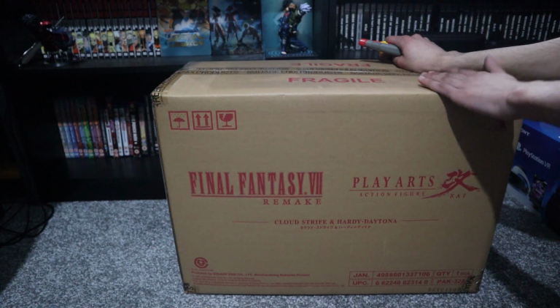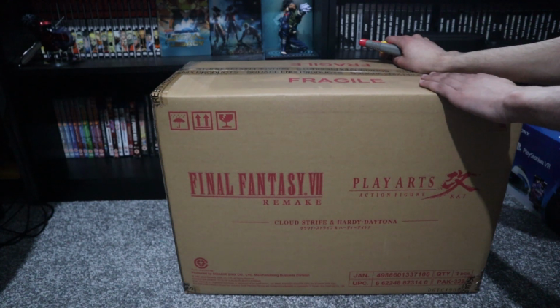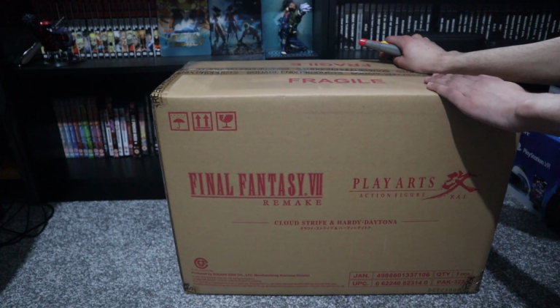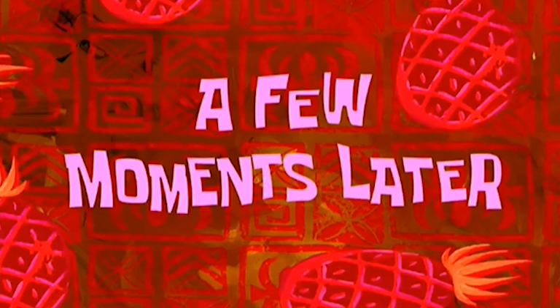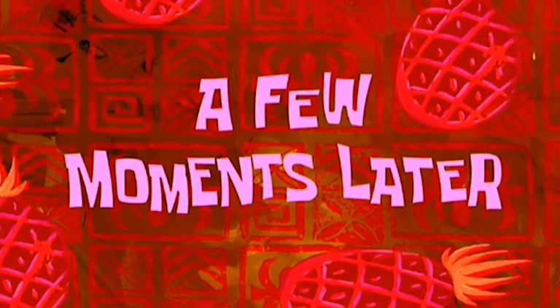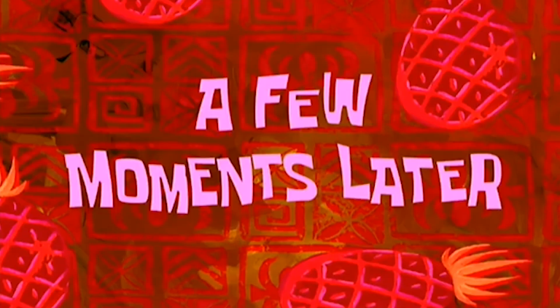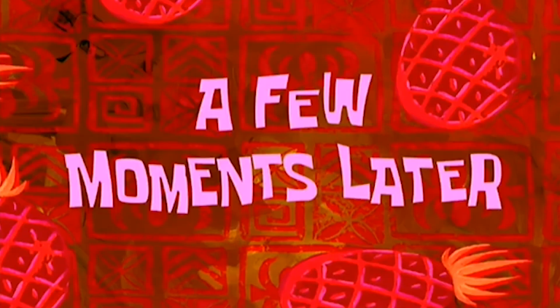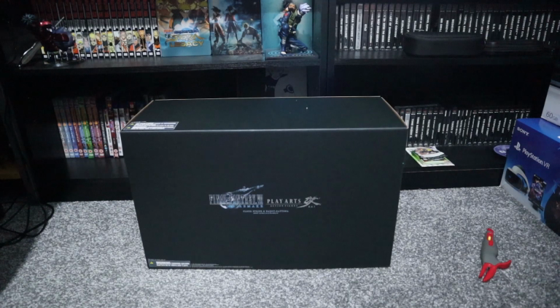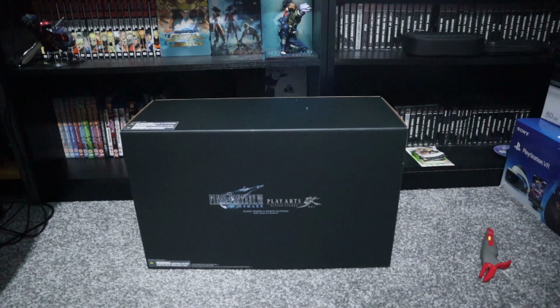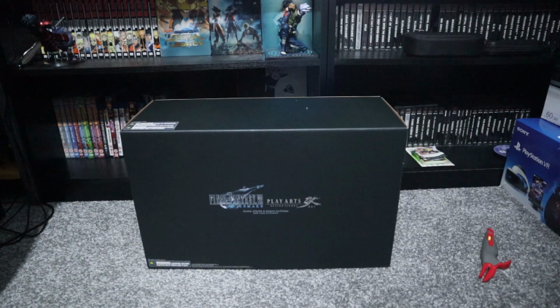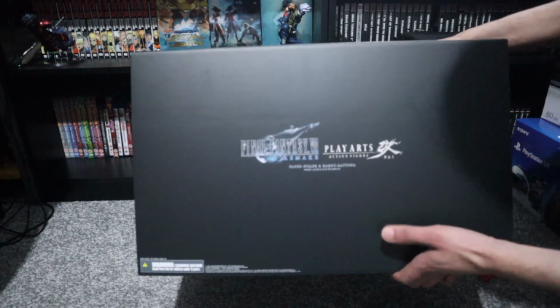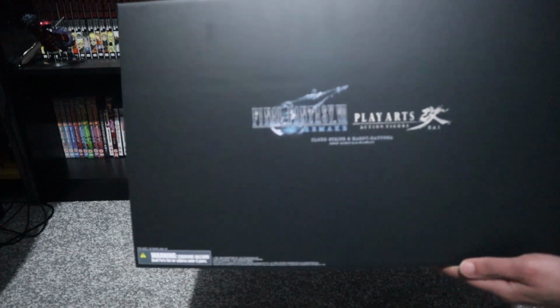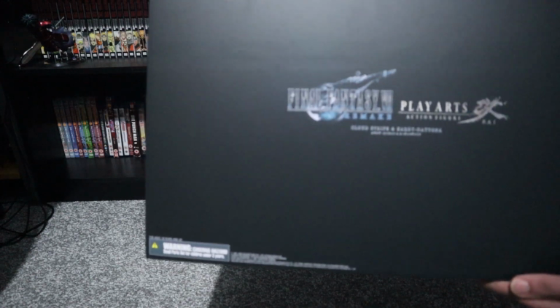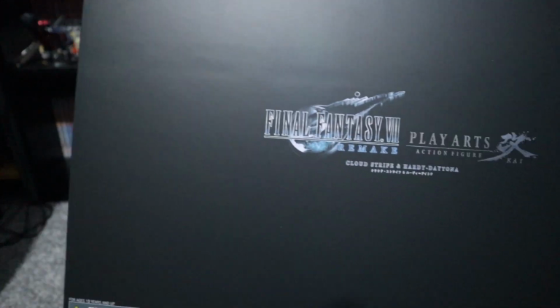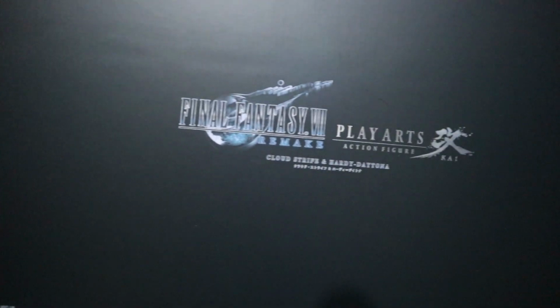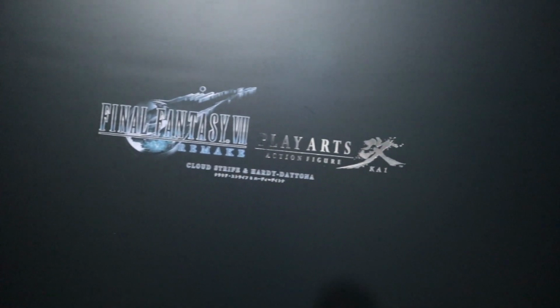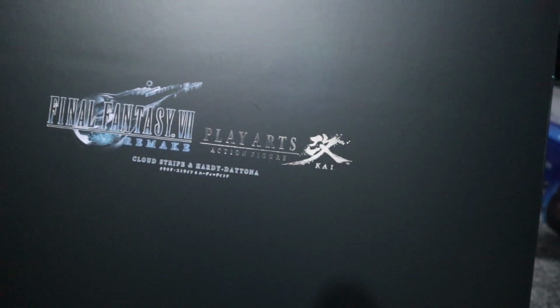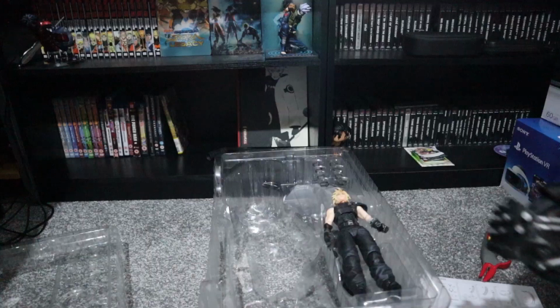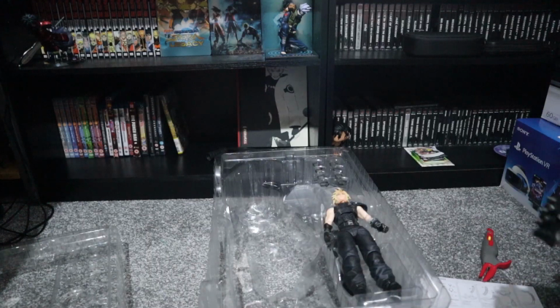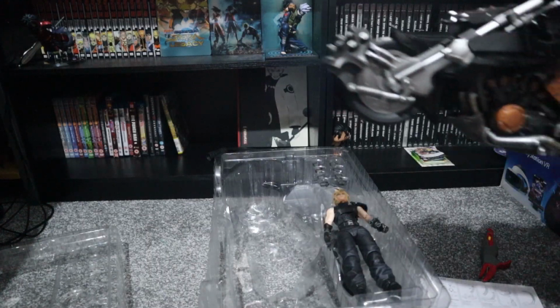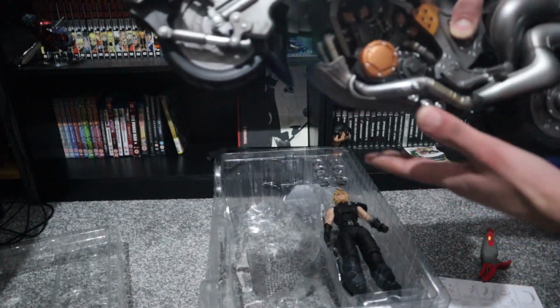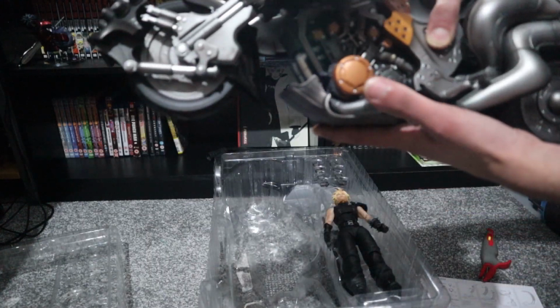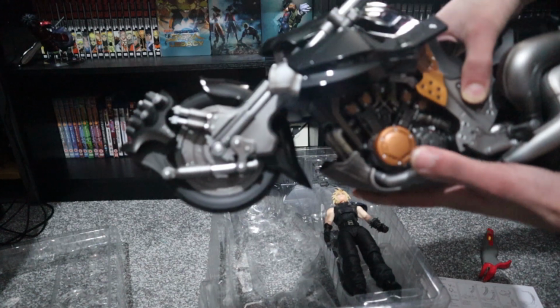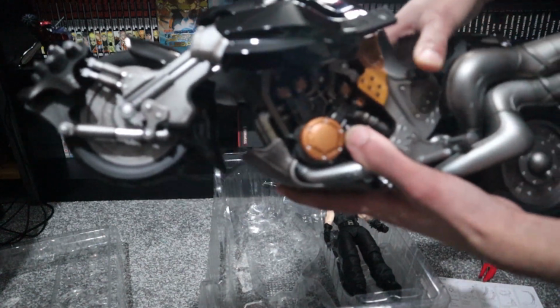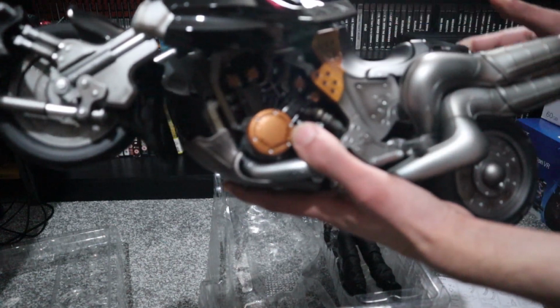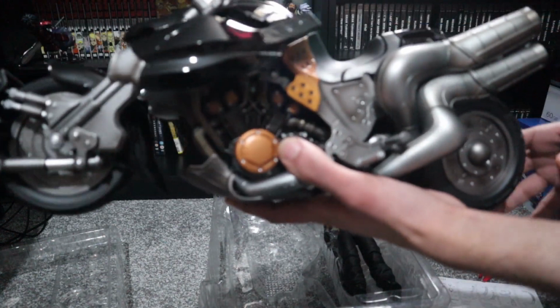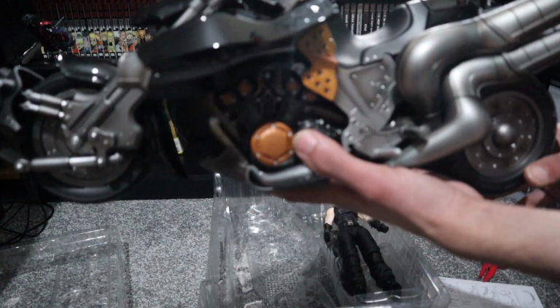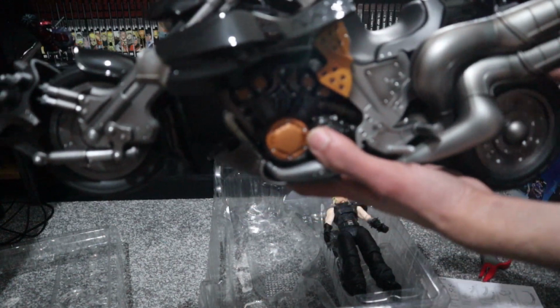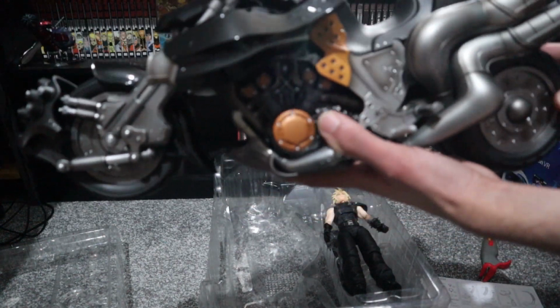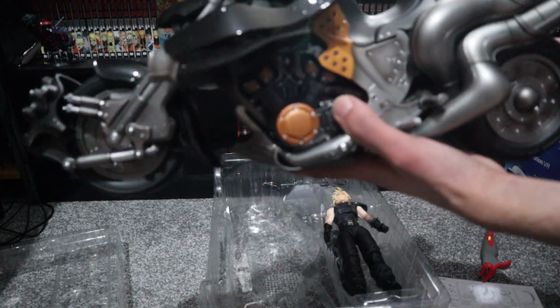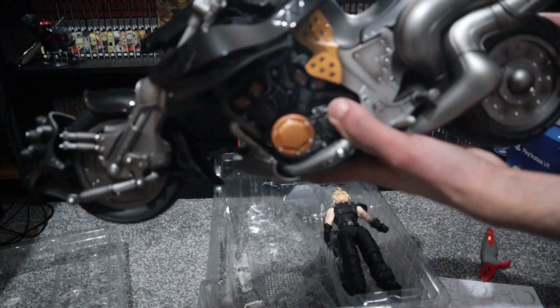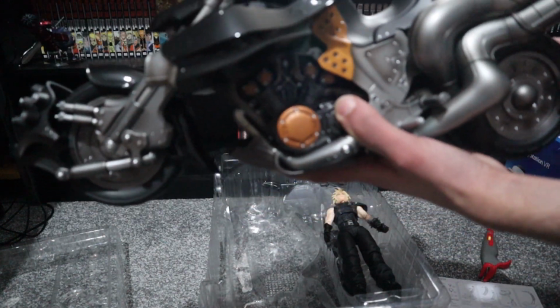Time to unbox this. A few moments later — I got the box out of the way, and here's what it looks like. And here it is — this is the bike. I didn't expect it to be this freaking huge. The good thing is that the wheel moves, so I guess you can play with it.